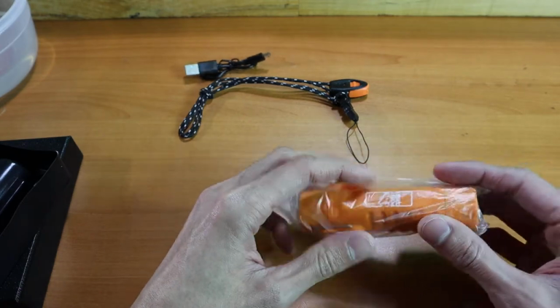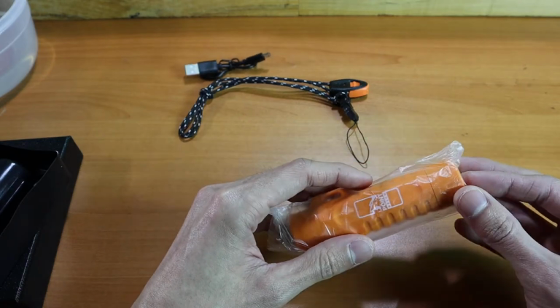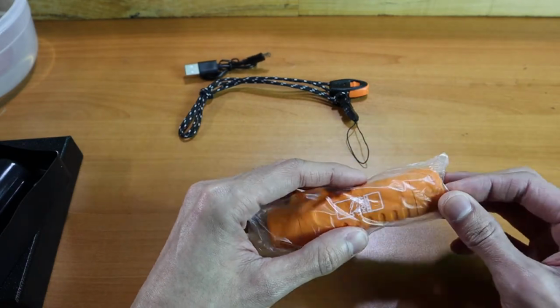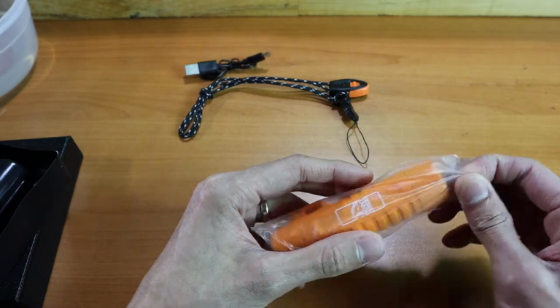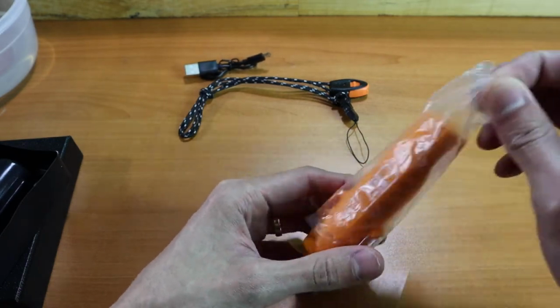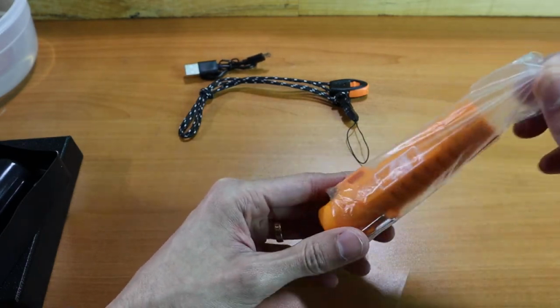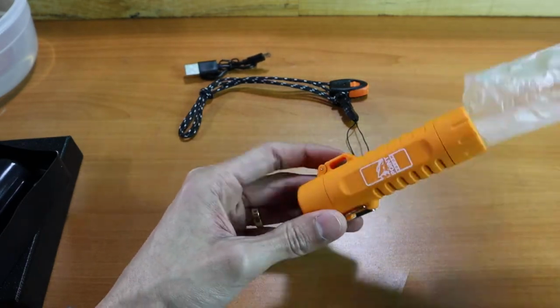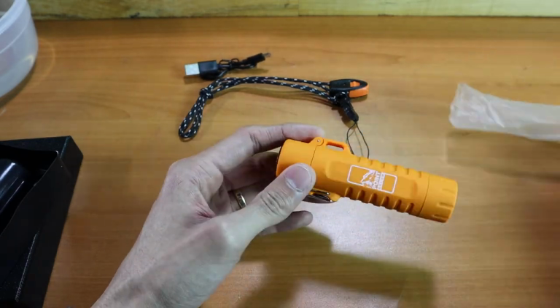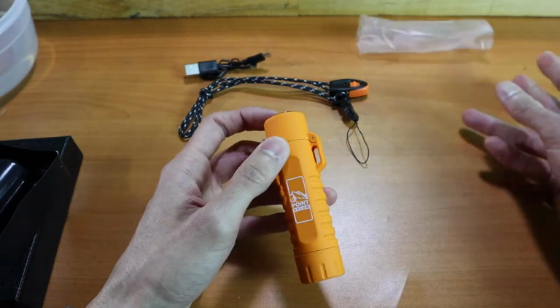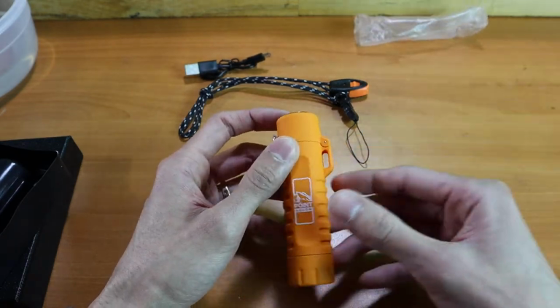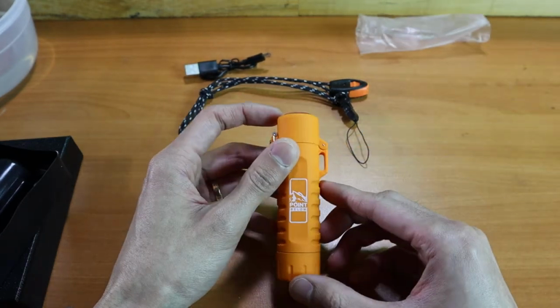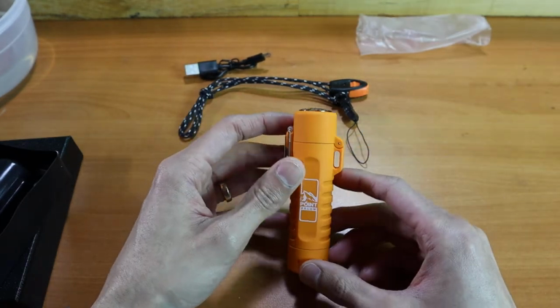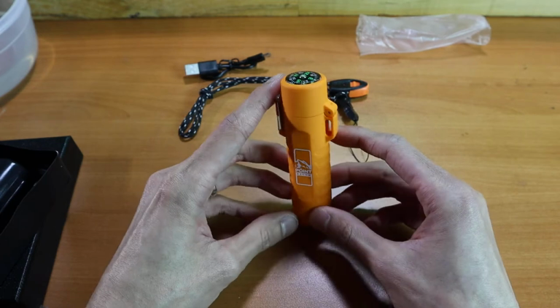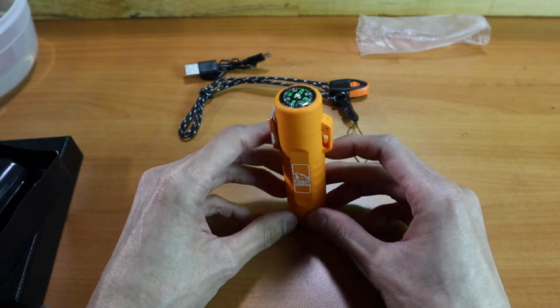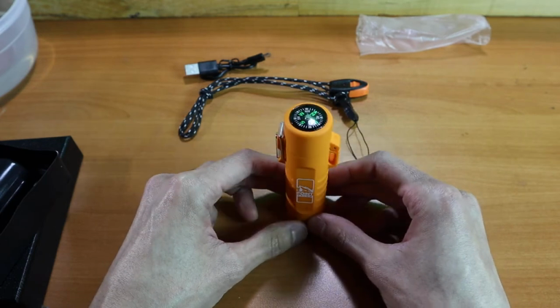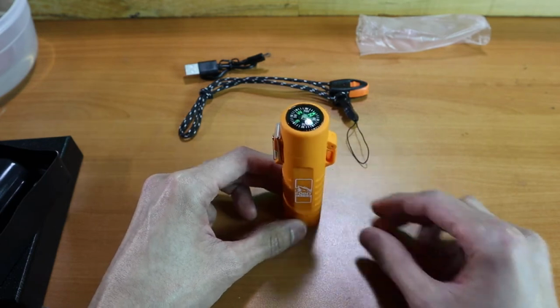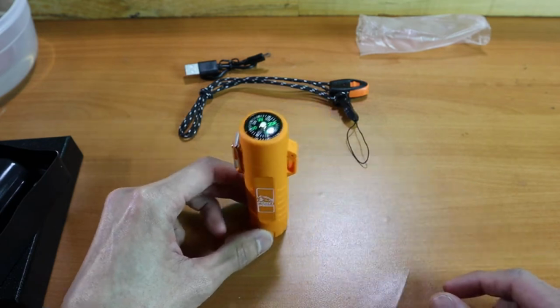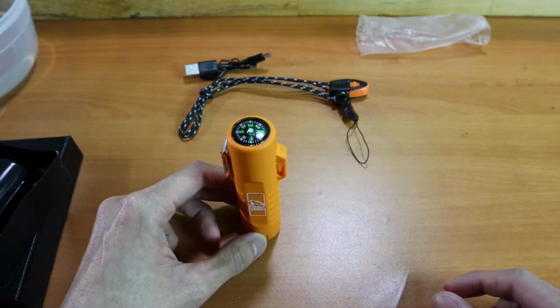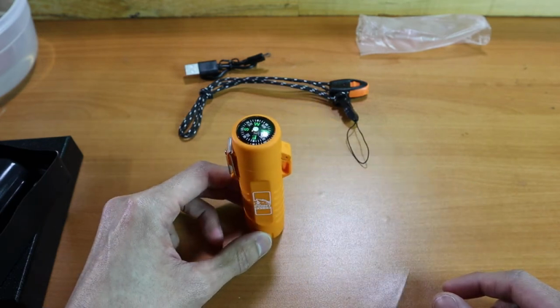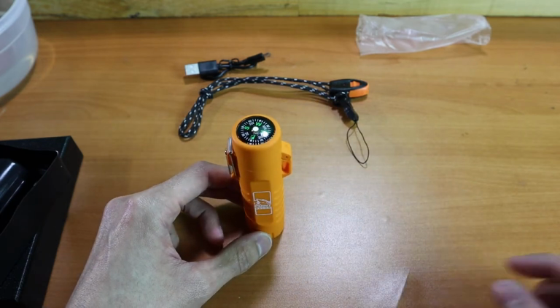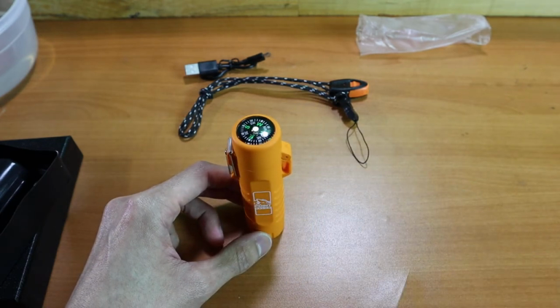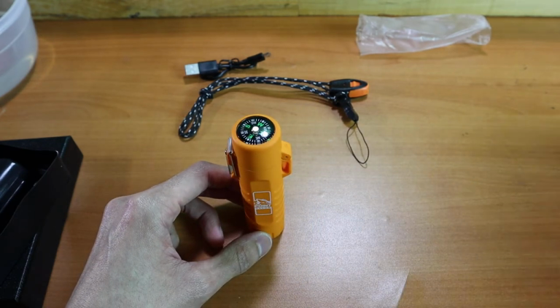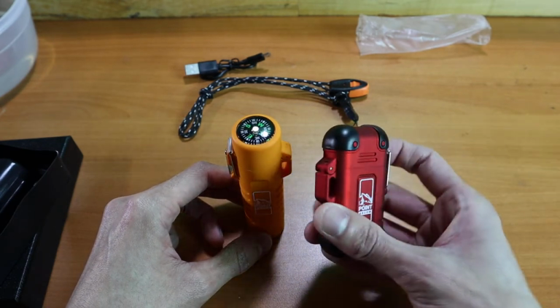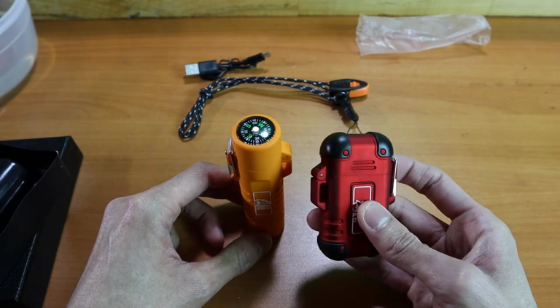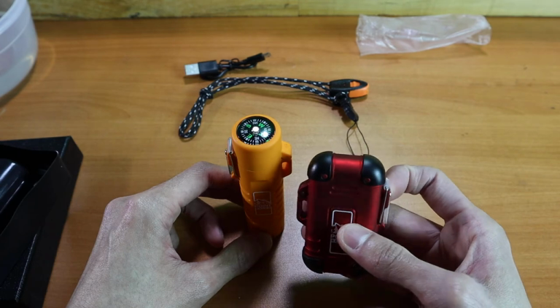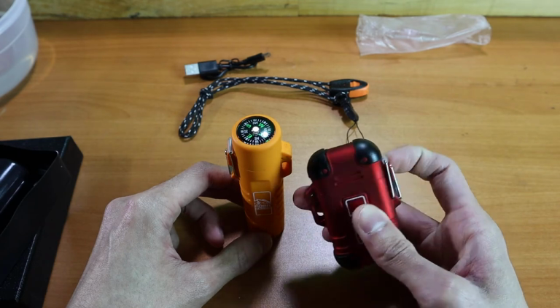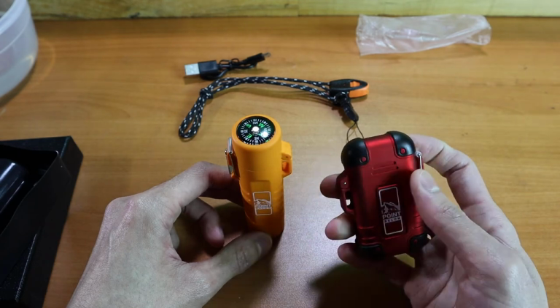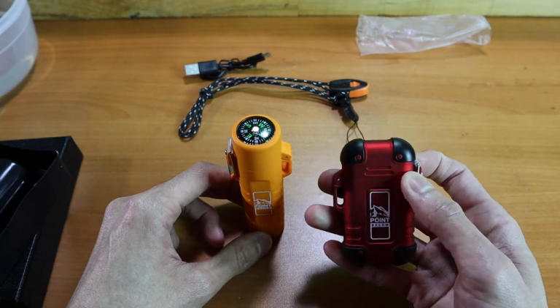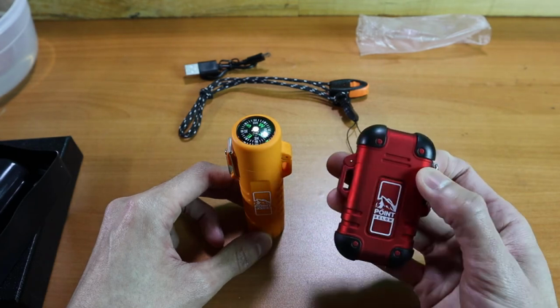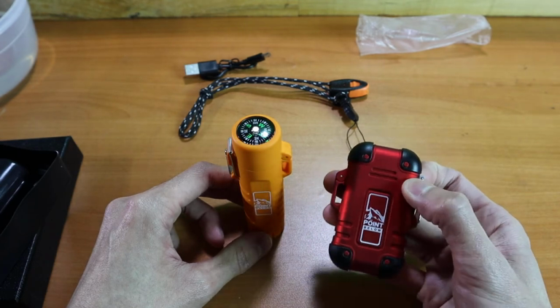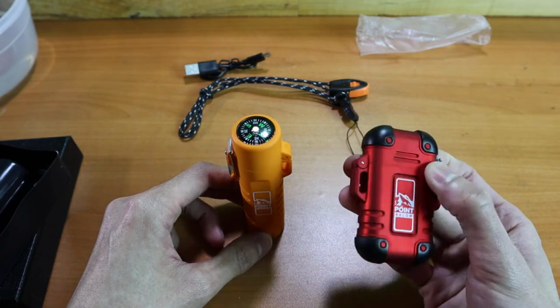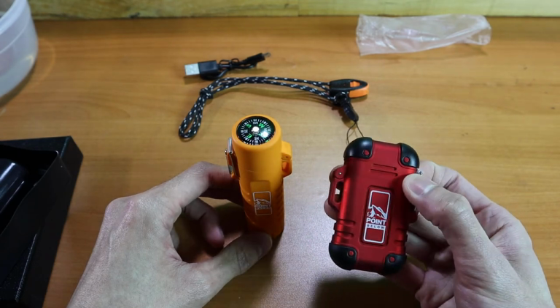Let's unwrap this flash lighter and see what we're working with. The product itself is going to be a little bit longer than our original — our original lighter is just the lighter that gives you that electric arc for starting a fire.